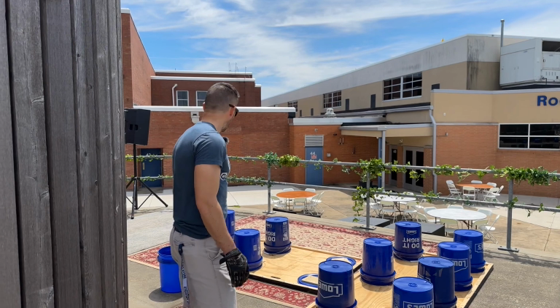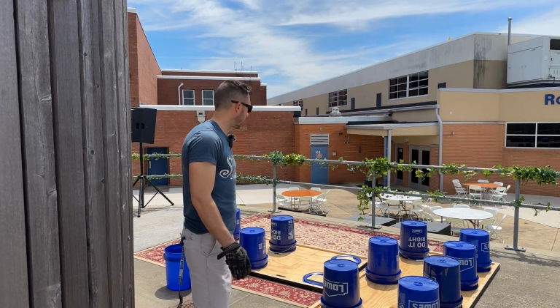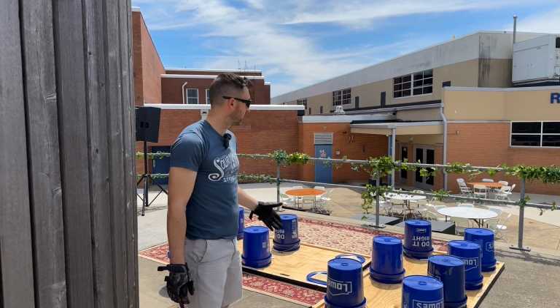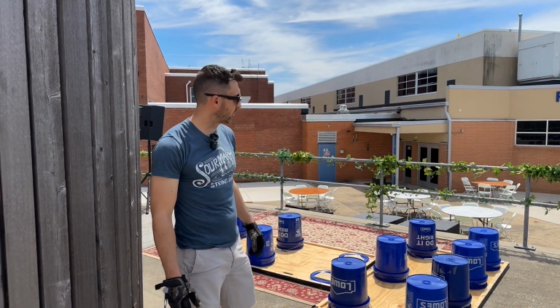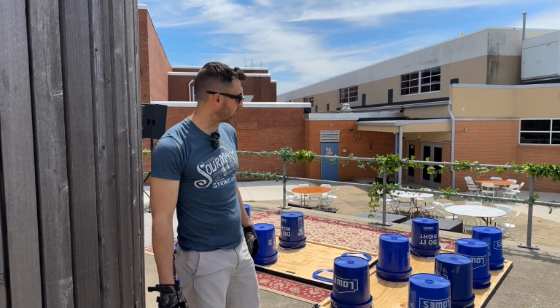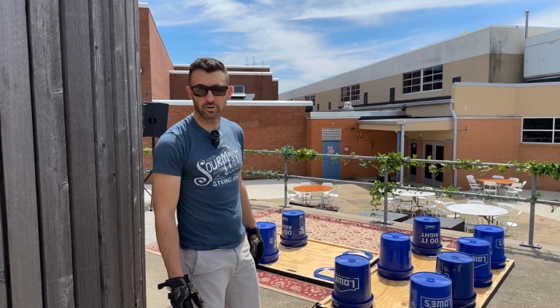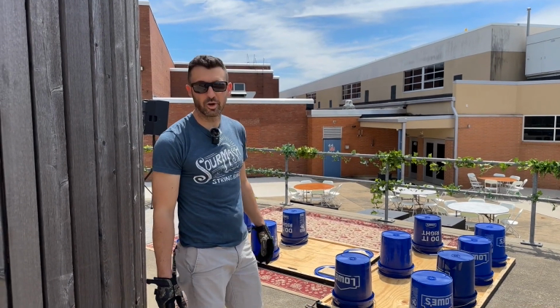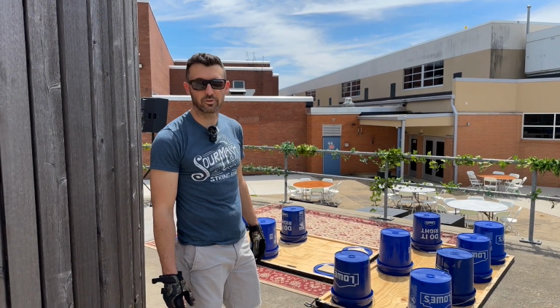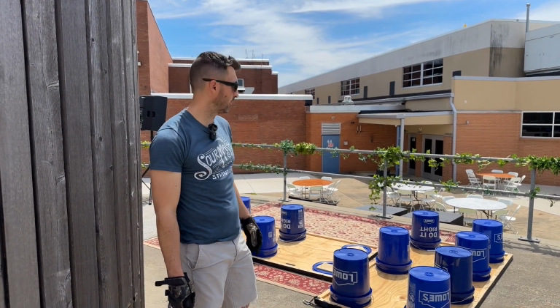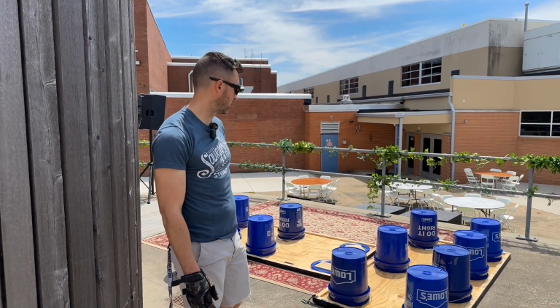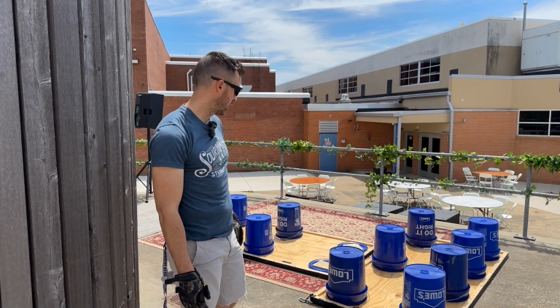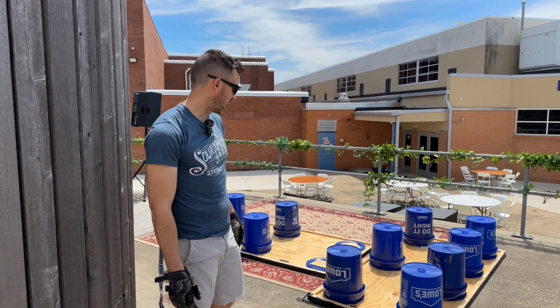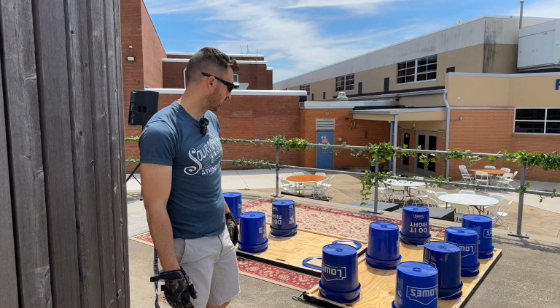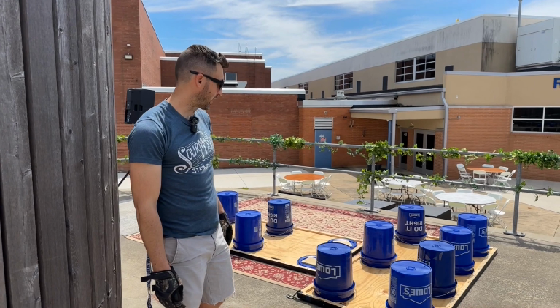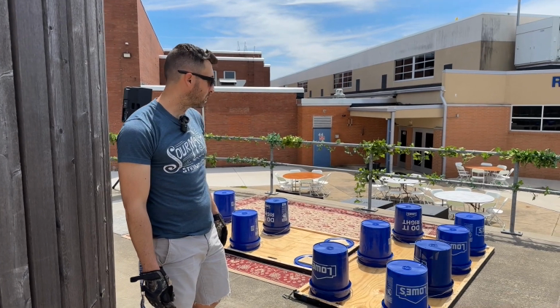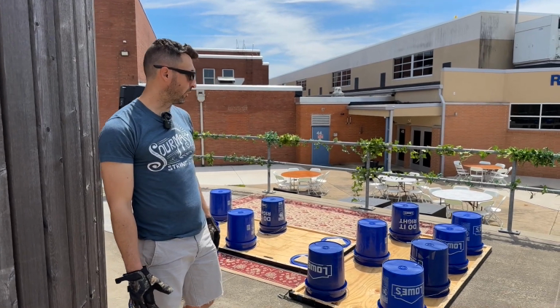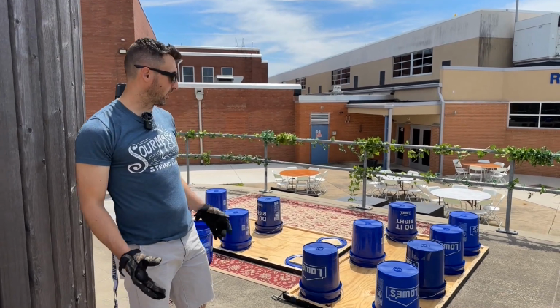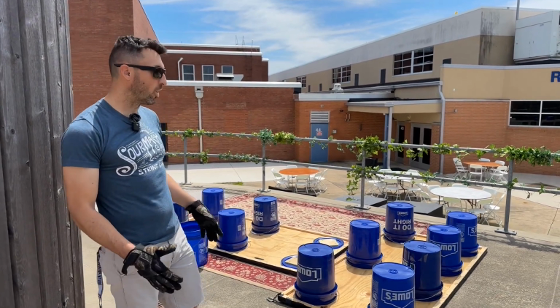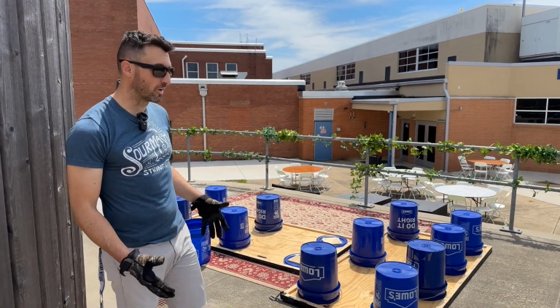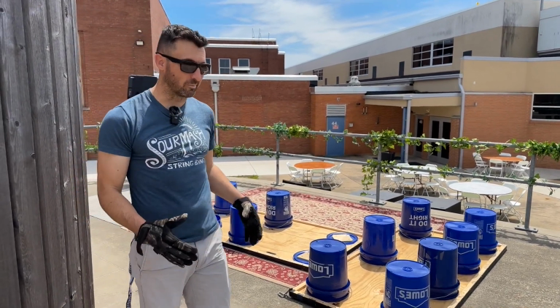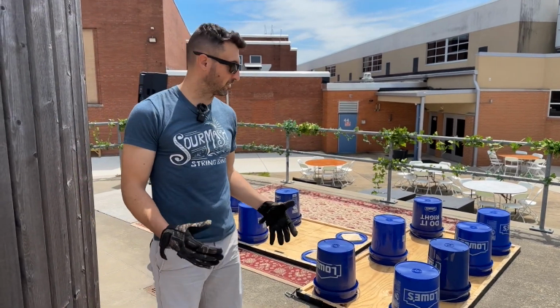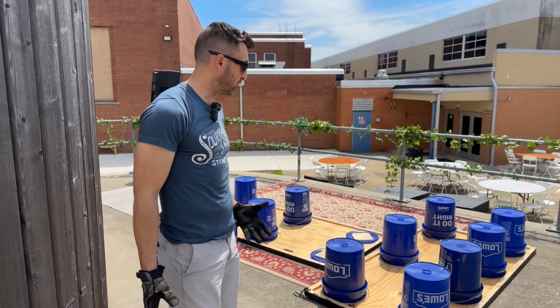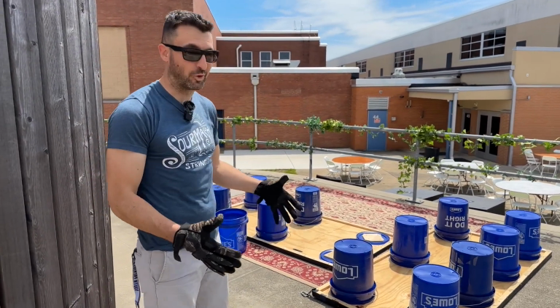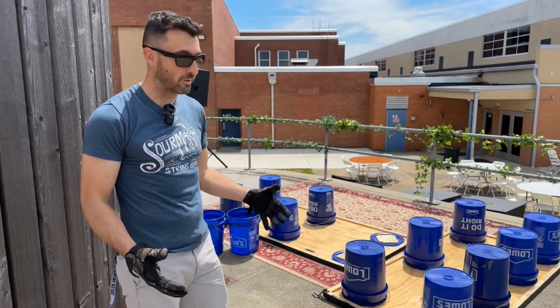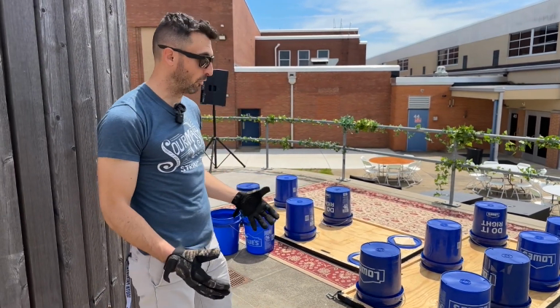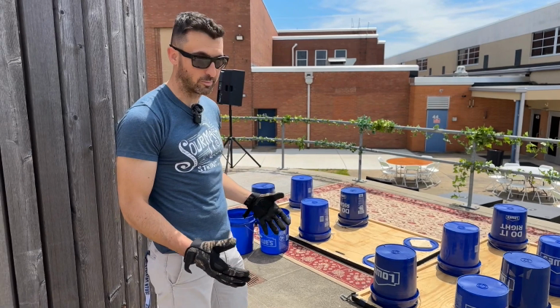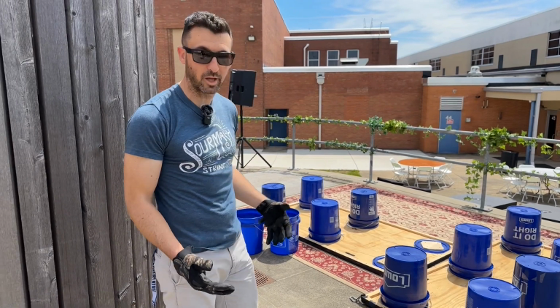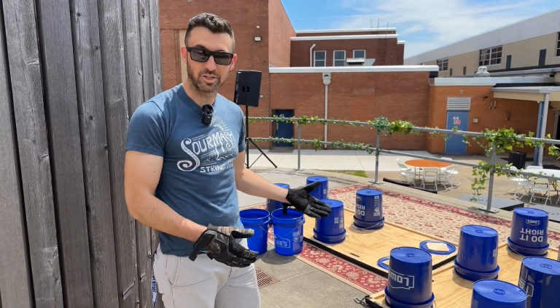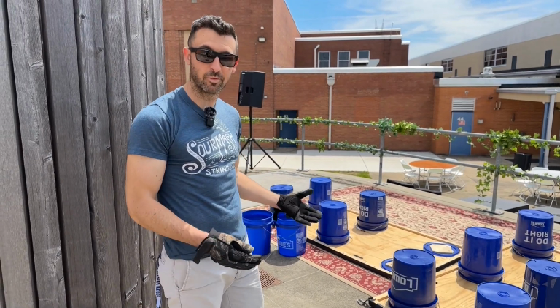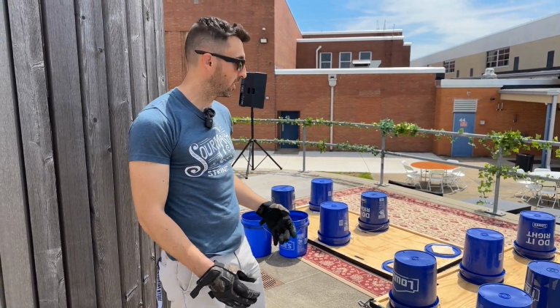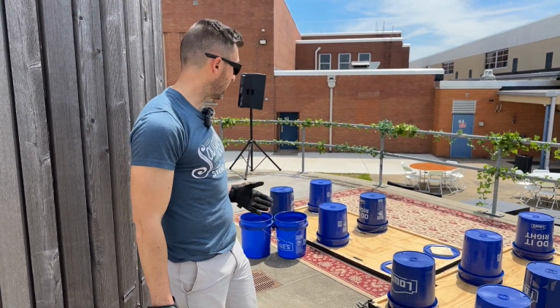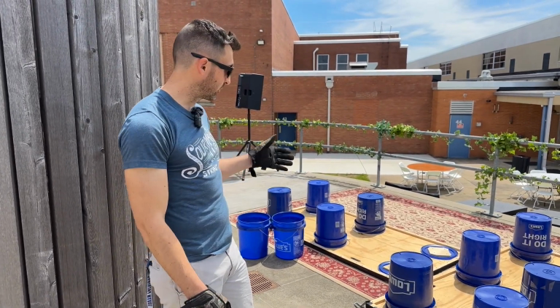This is a drum riser design that we came up with. I saw somebody online make one that was a lot smaller and not sturdy enough for a rock drummer to play on — maybe a jazz drummer. So I made this one.